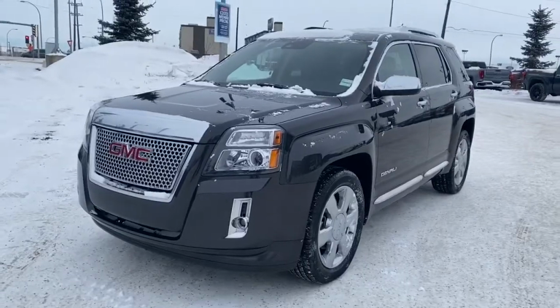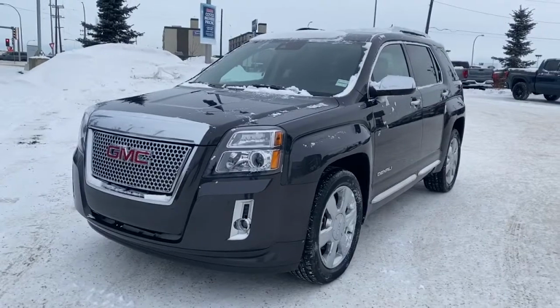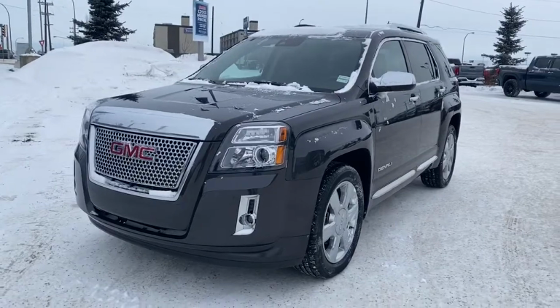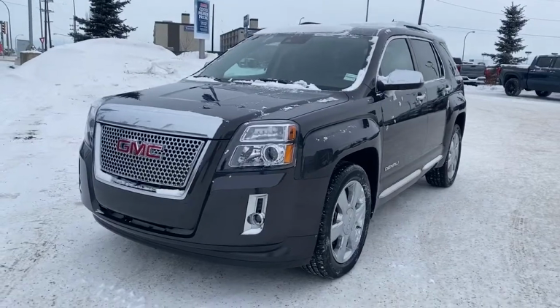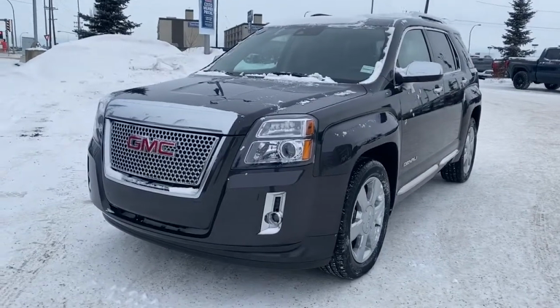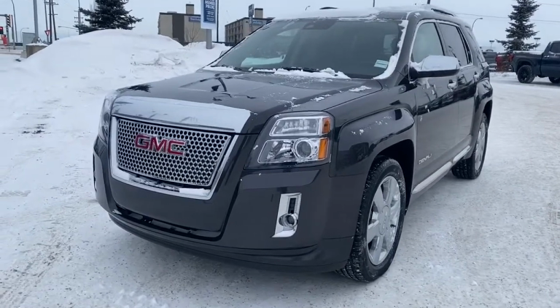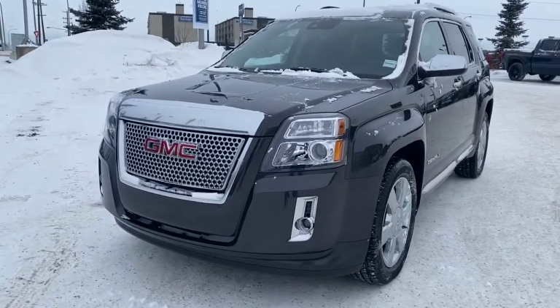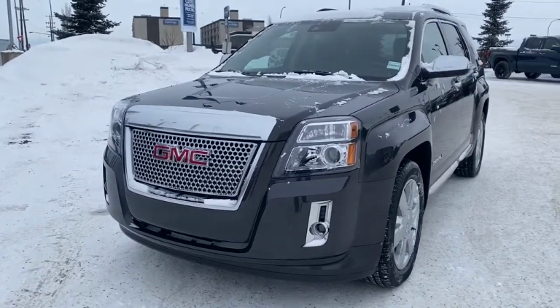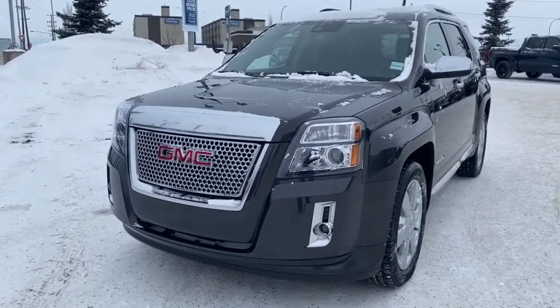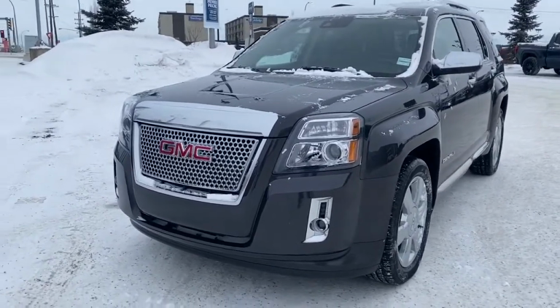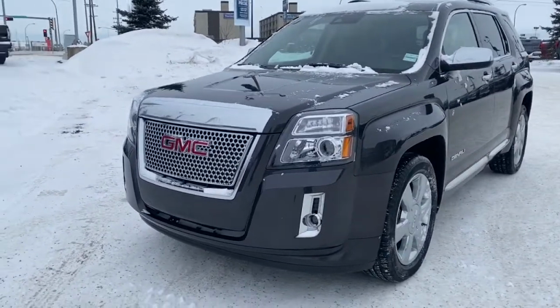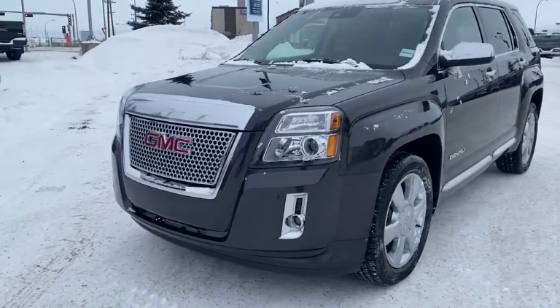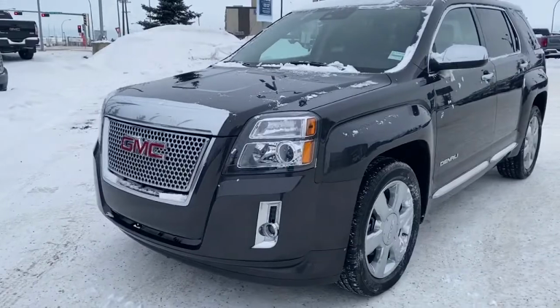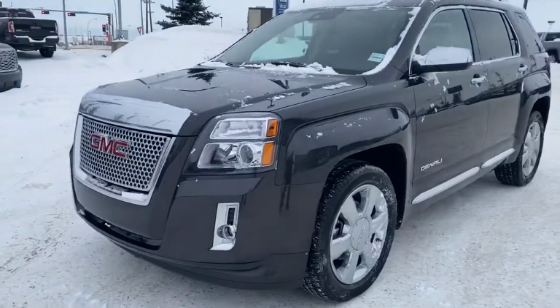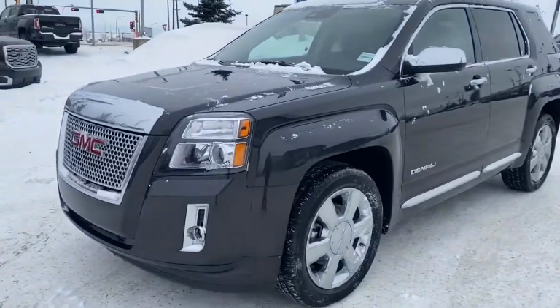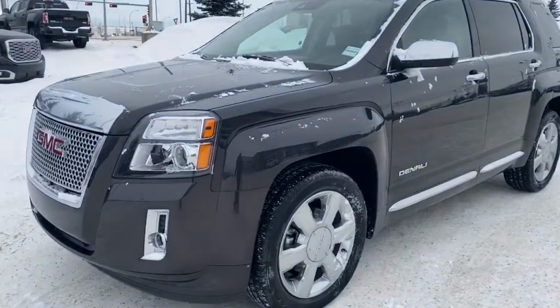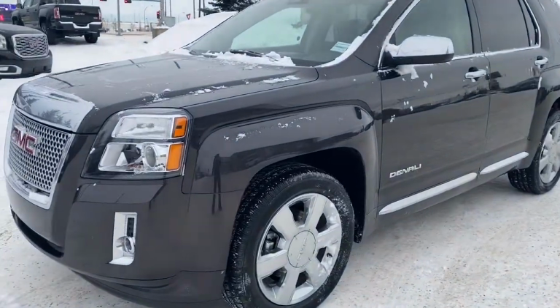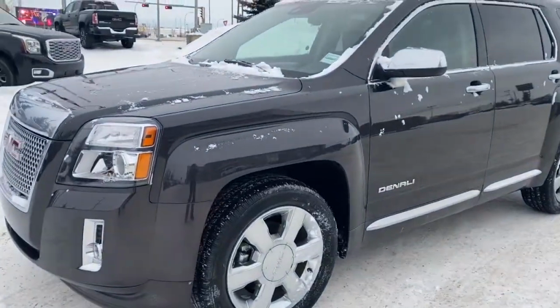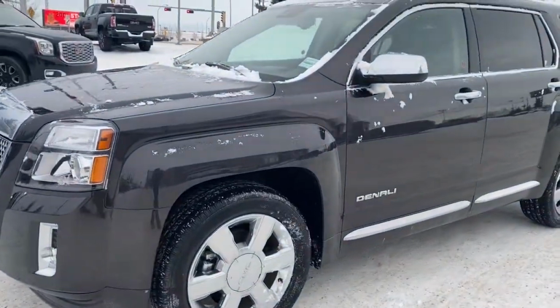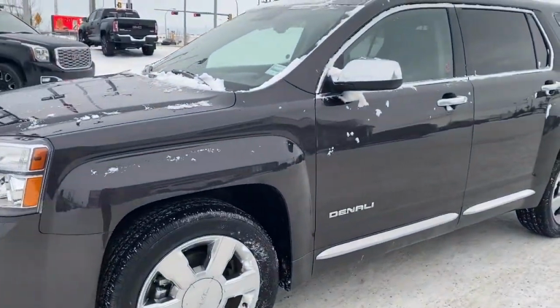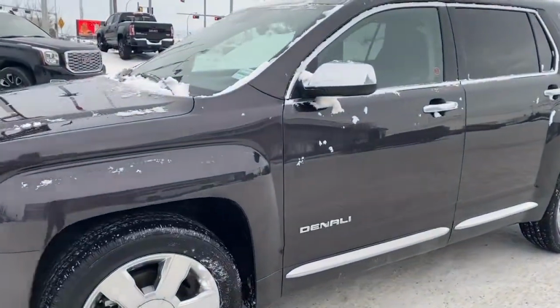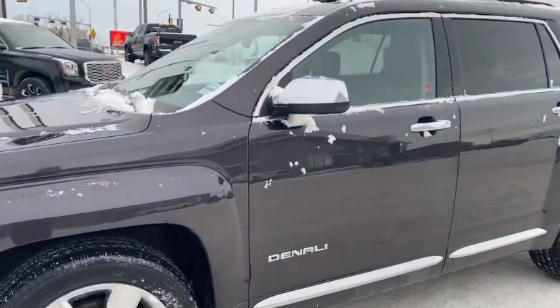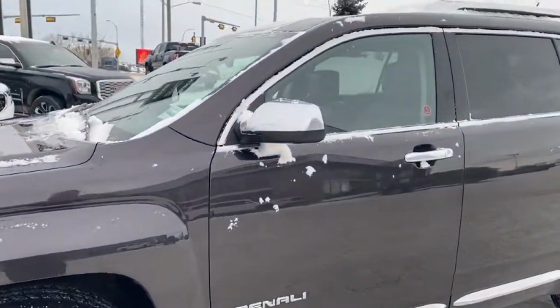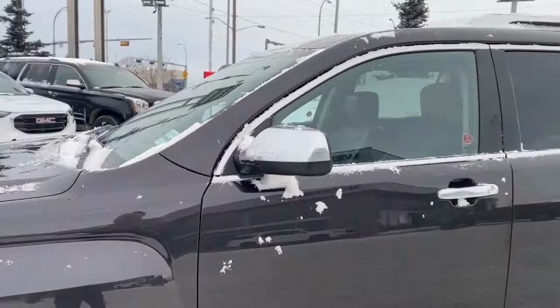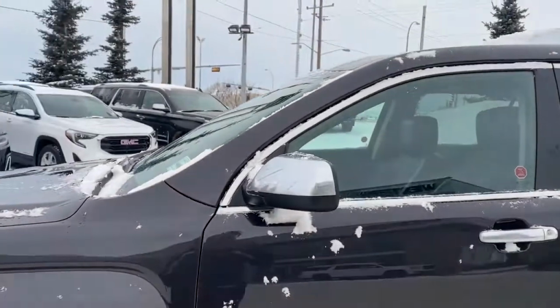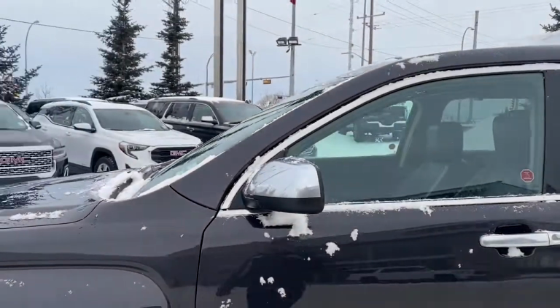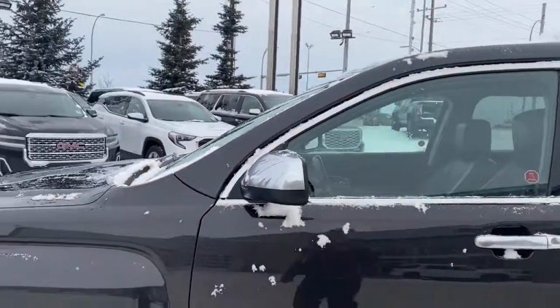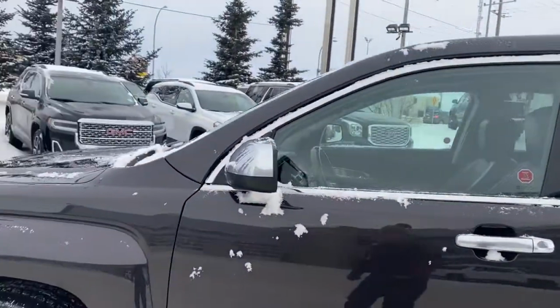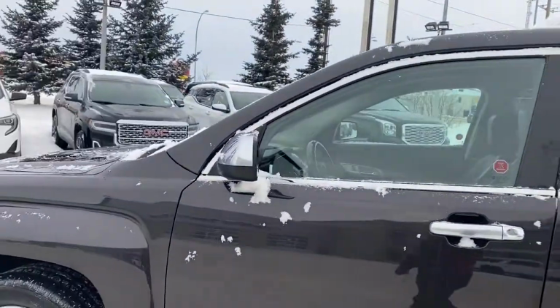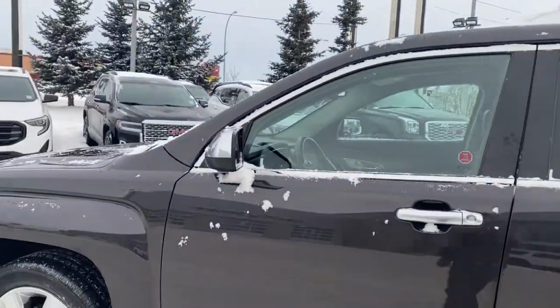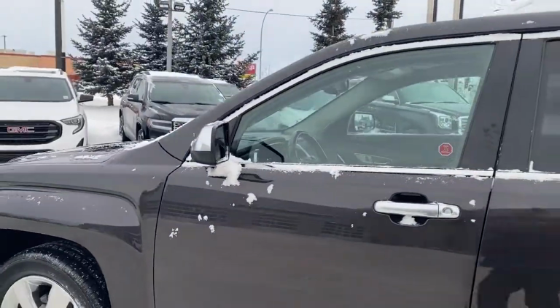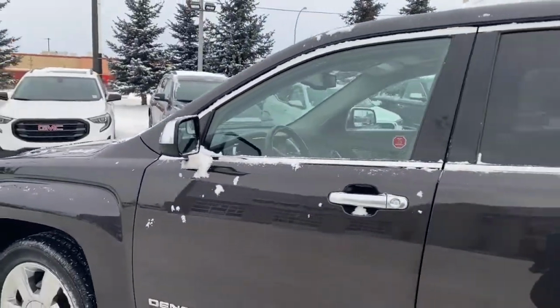This 2015 Terrain comes with that unique Denali grille. We've also got some fog lights at the front, 19-inch wheels, and a V6 engine. Our side mirrors have our side blind zone alert as well as heated side mirrors.